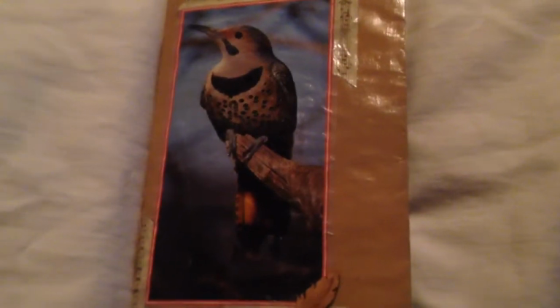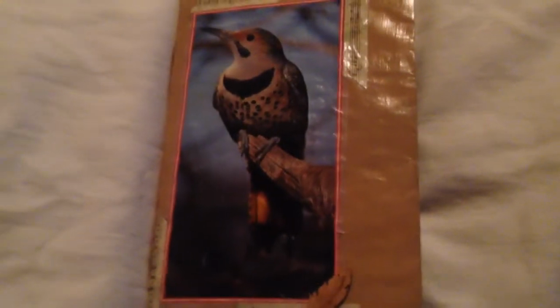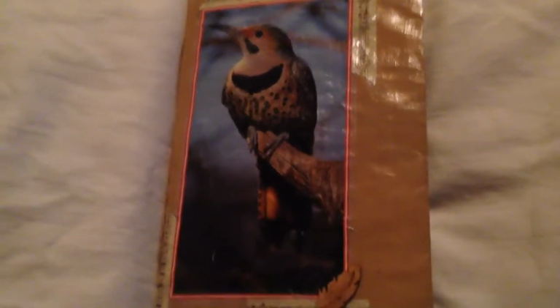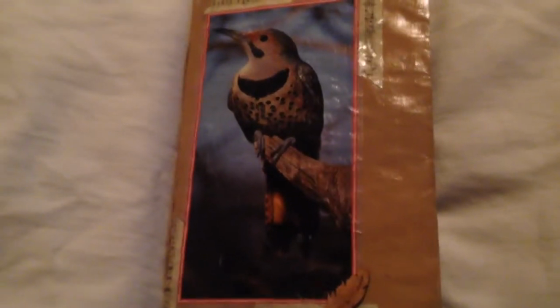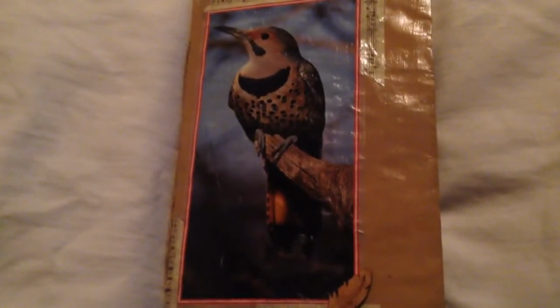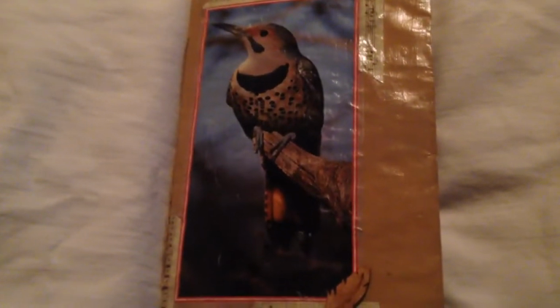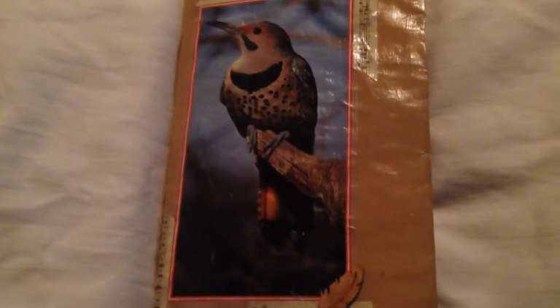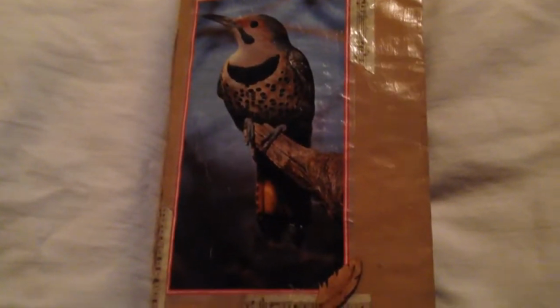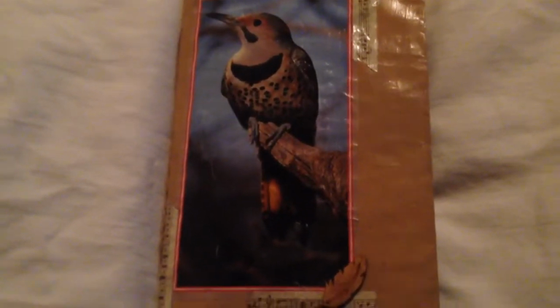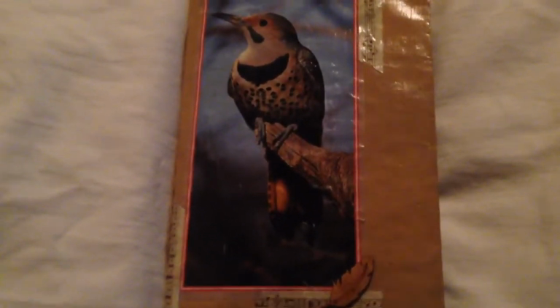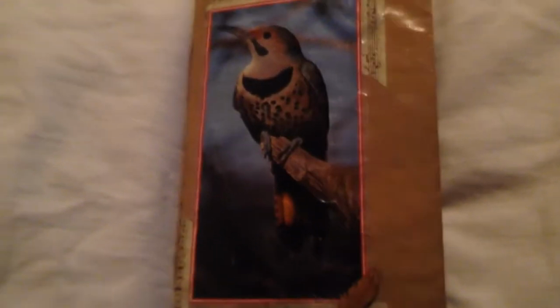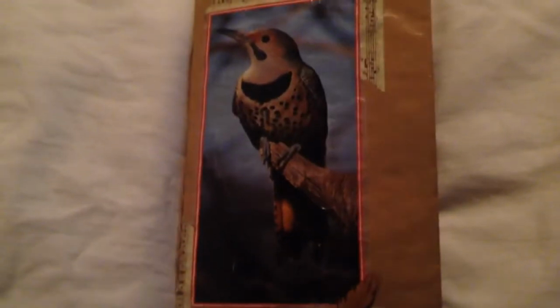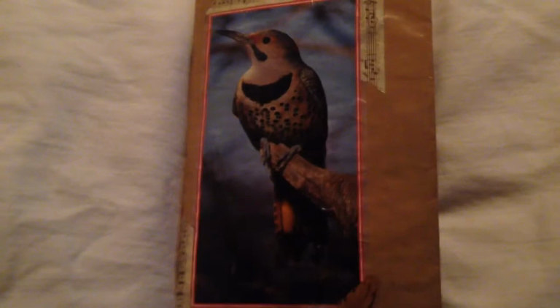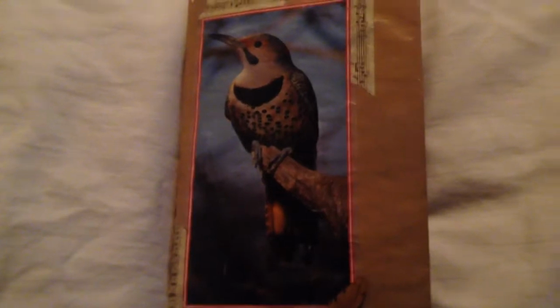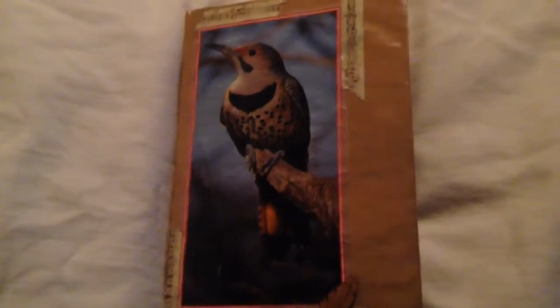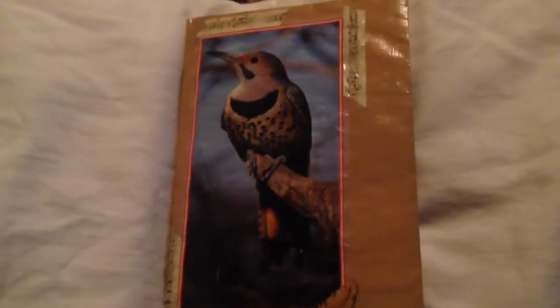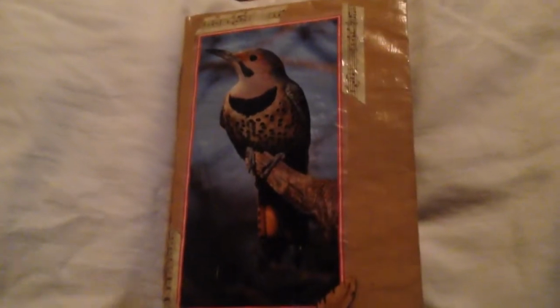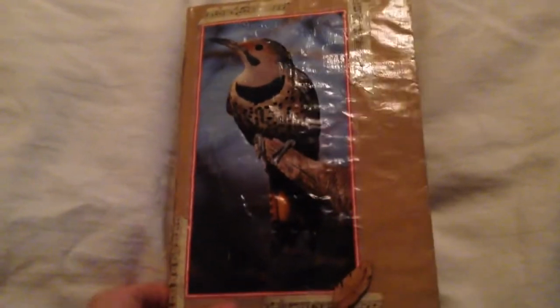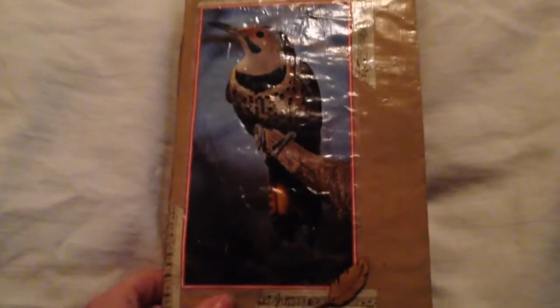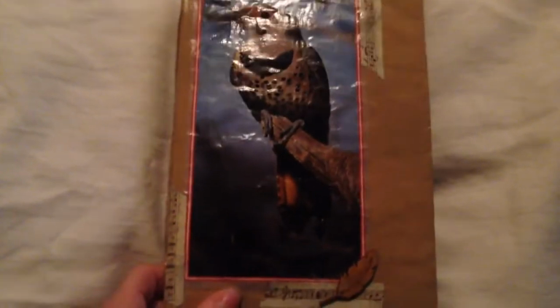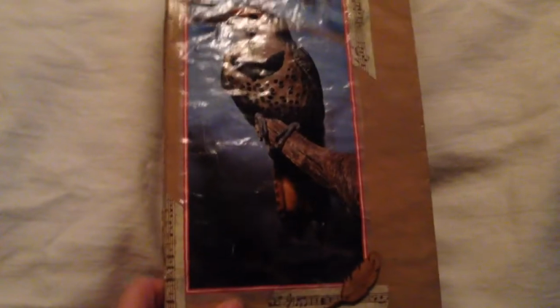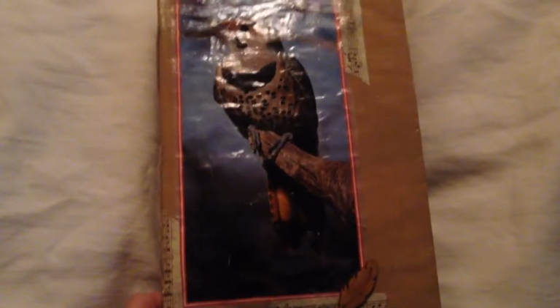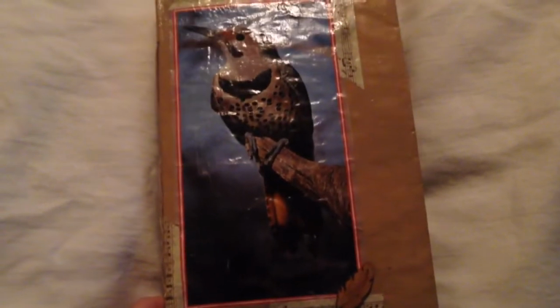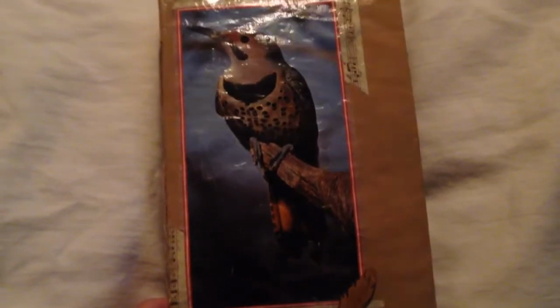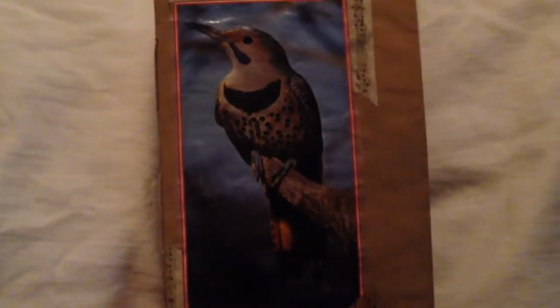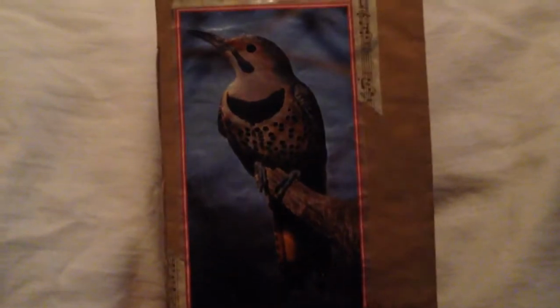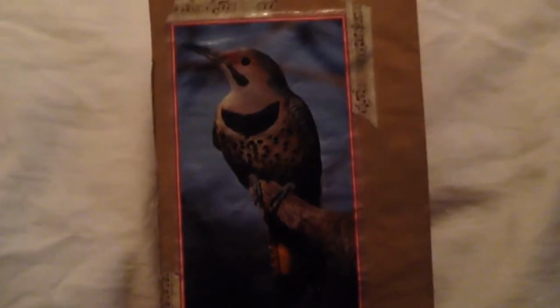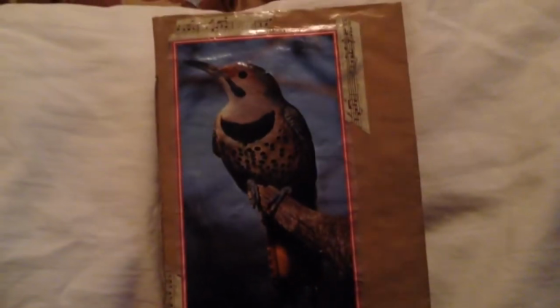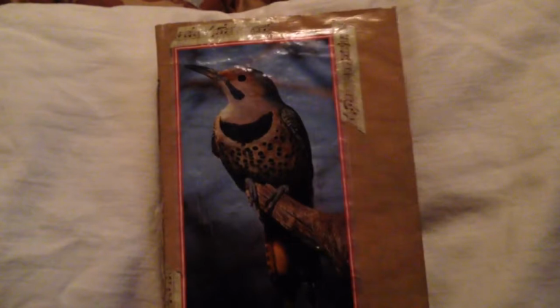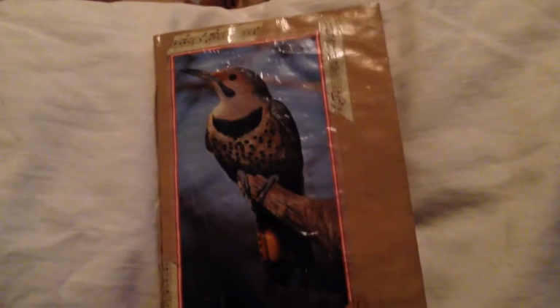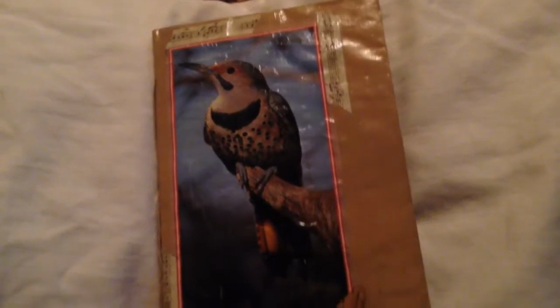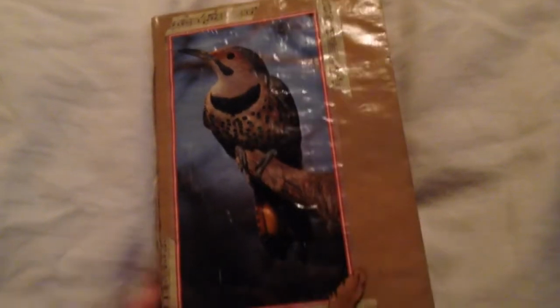Hi YouTube friends, Alicia here with another video of a junk journal. This is one for an all about birds swap and it's quite large so I can't really get it very well in the frame.